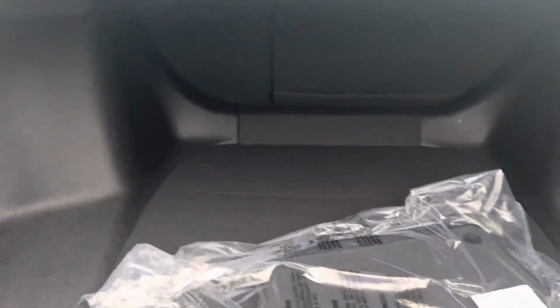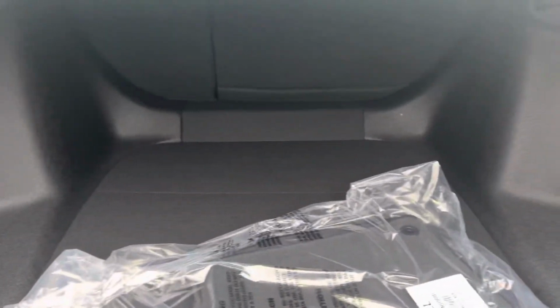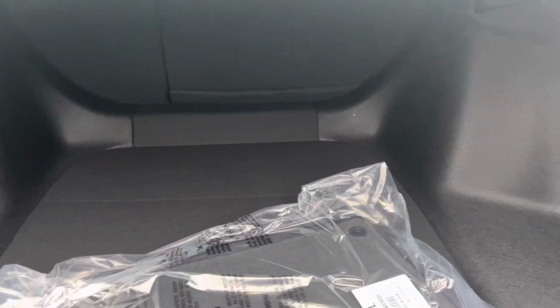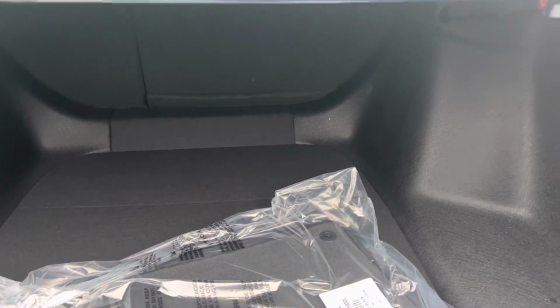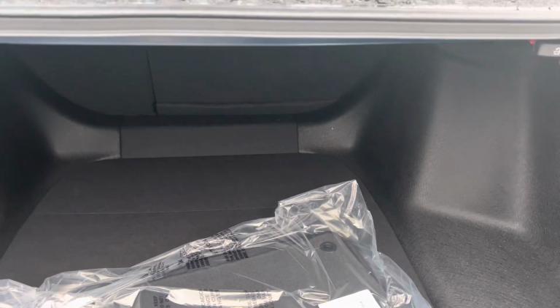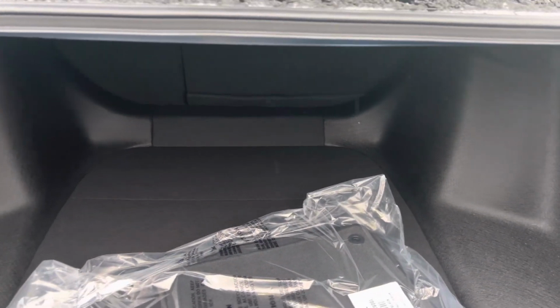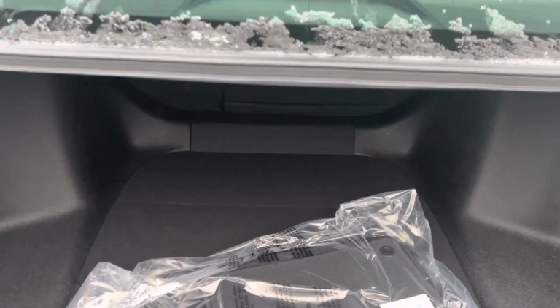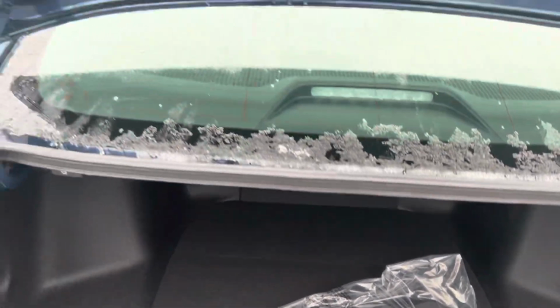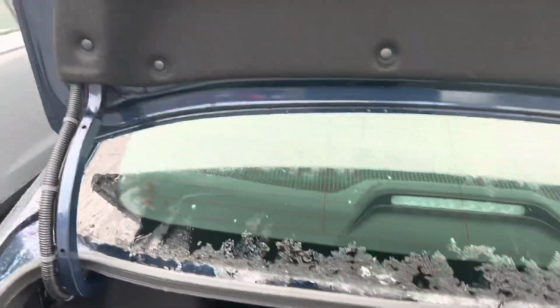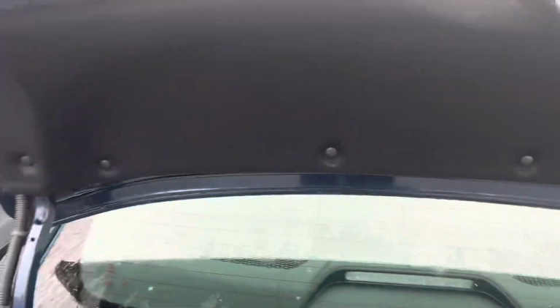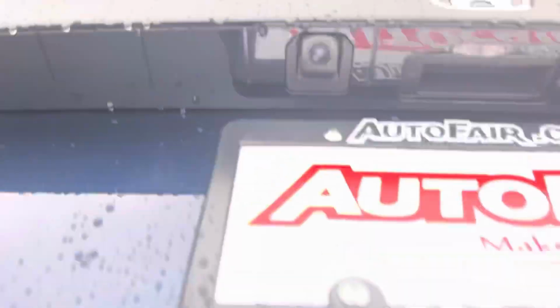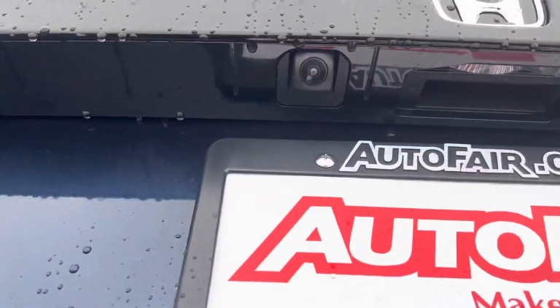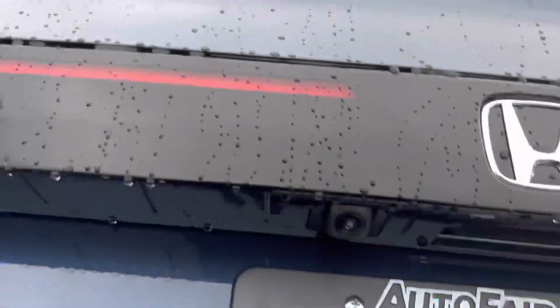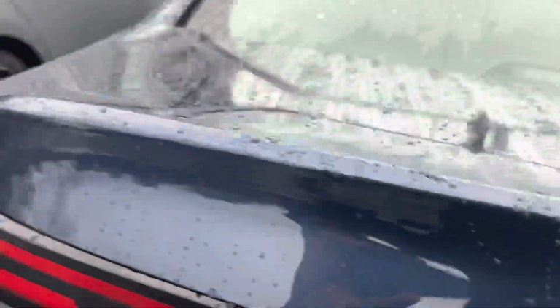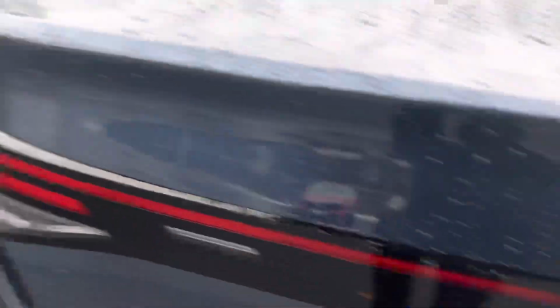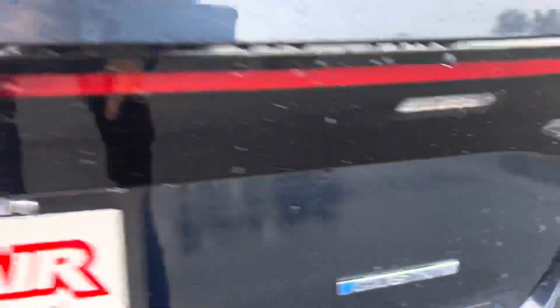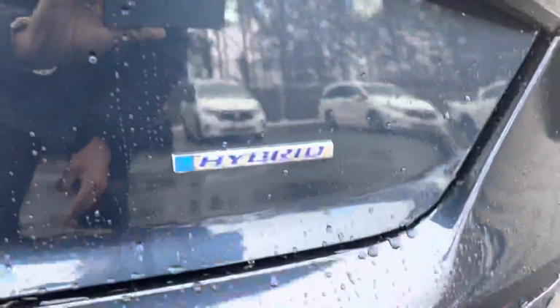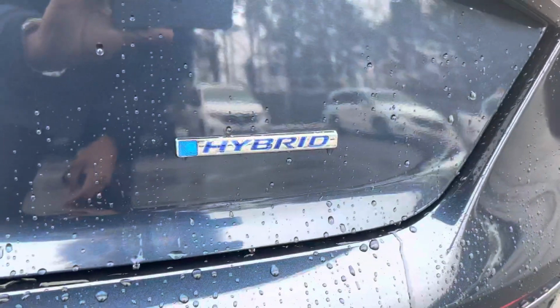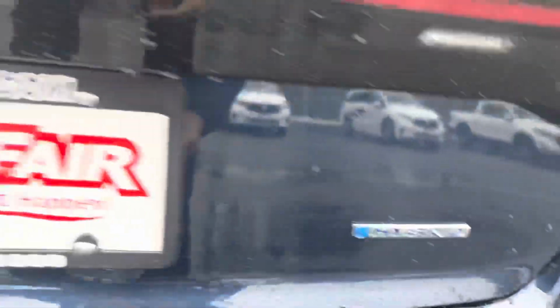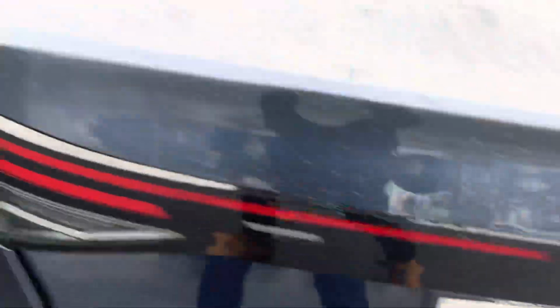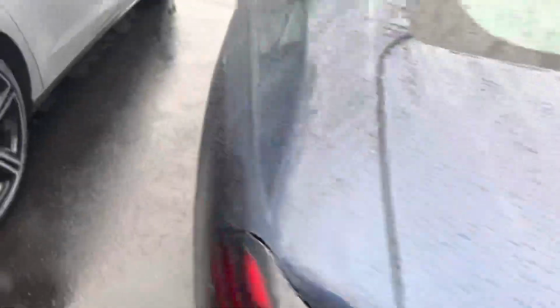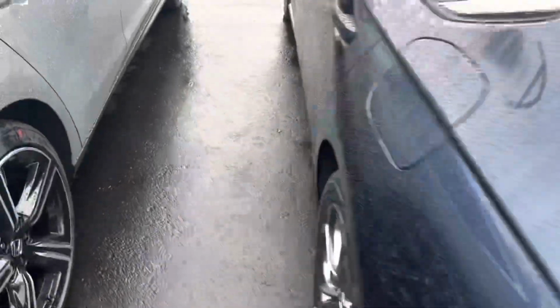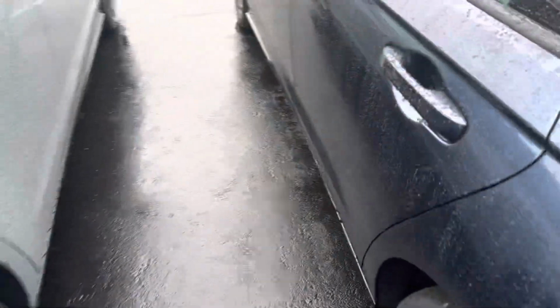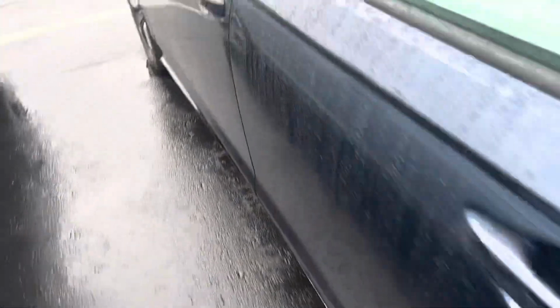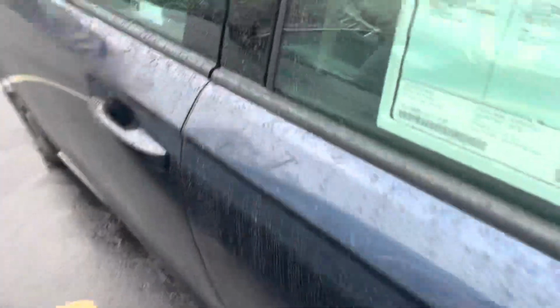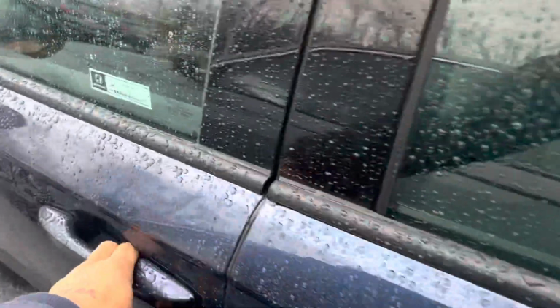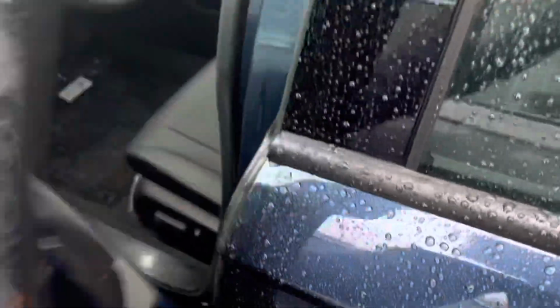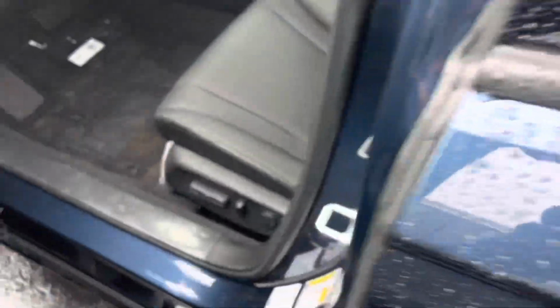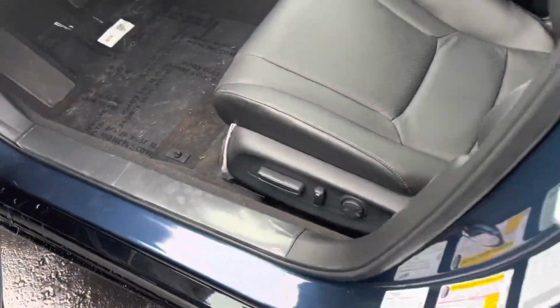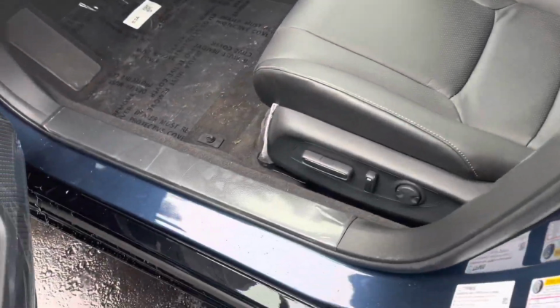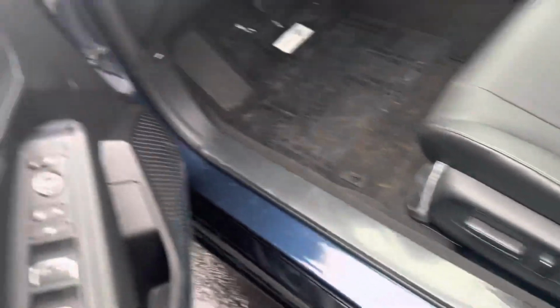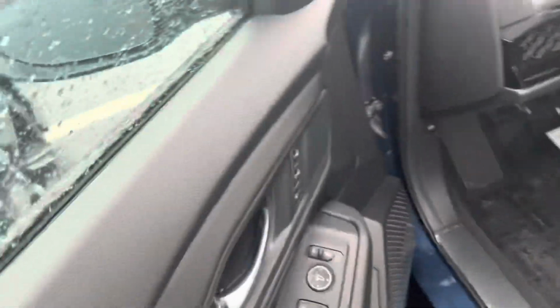Your seats do fold down to make a 60-40 split, increasing the room. That's your reverse camera here. You have your hybrid badging, and coming across to the front of the vehicle, you do have power adjustable seats.